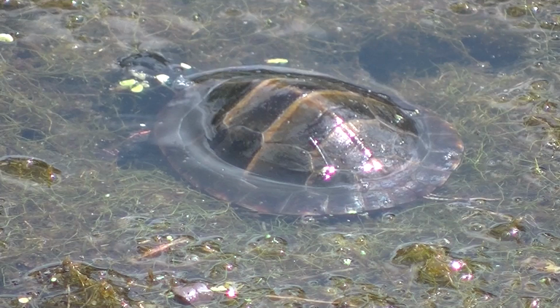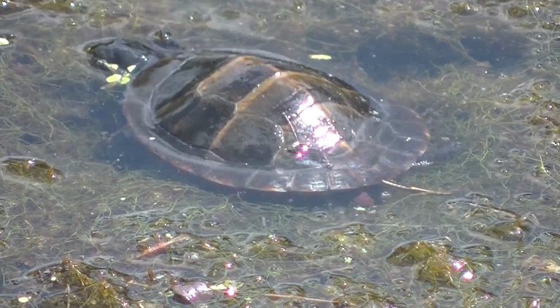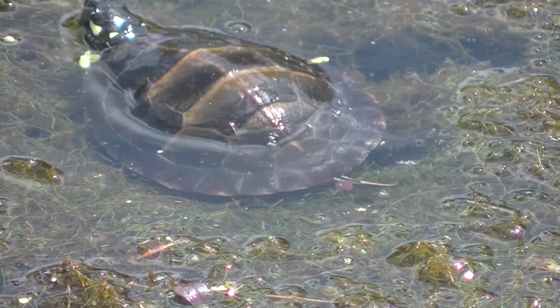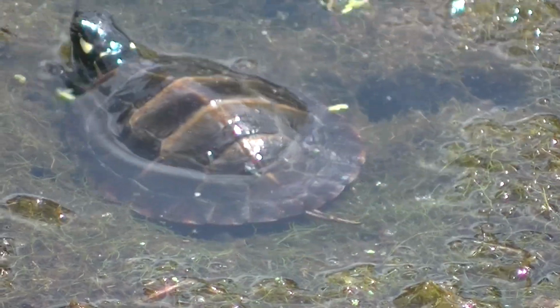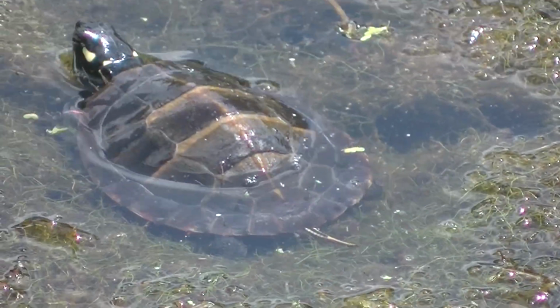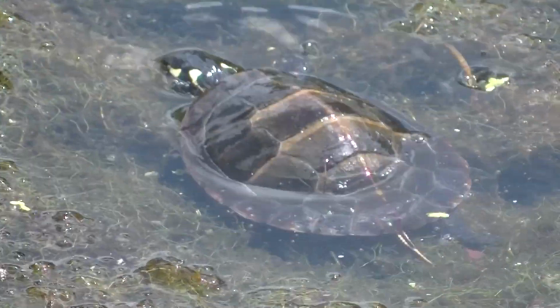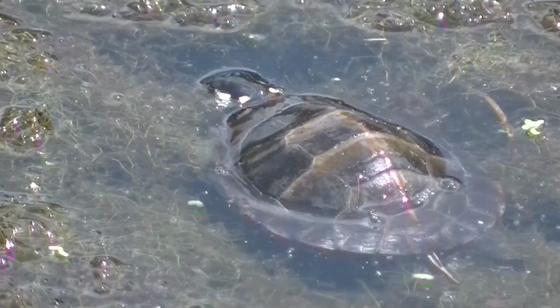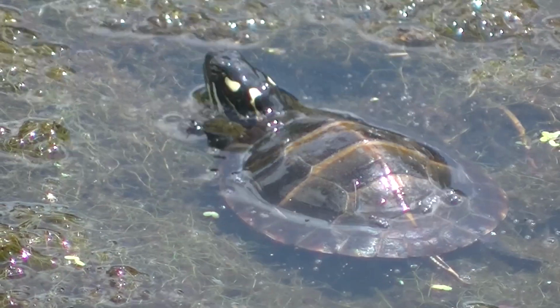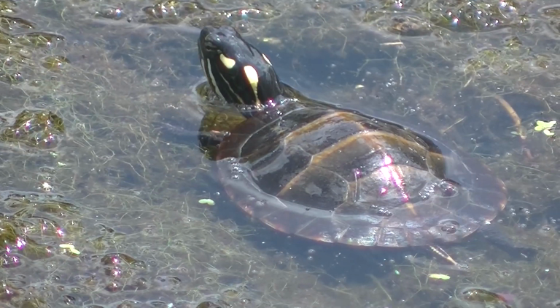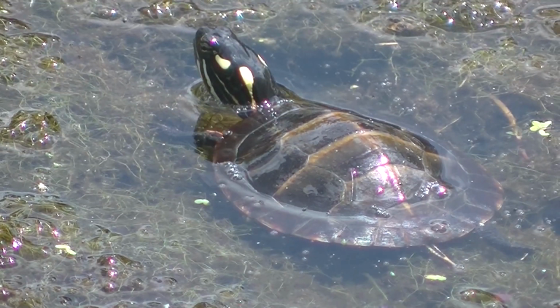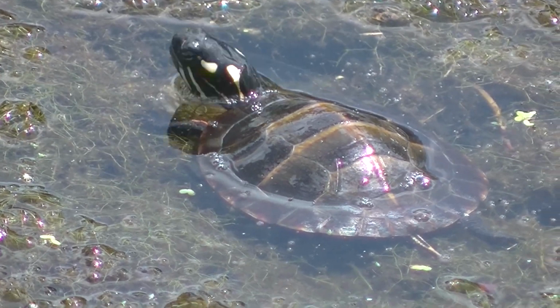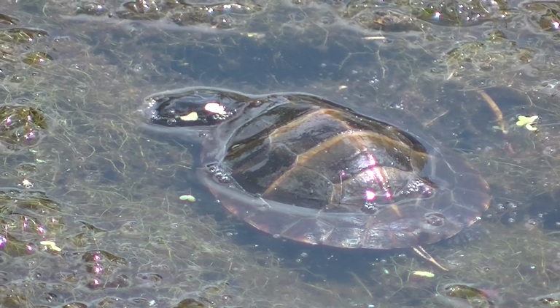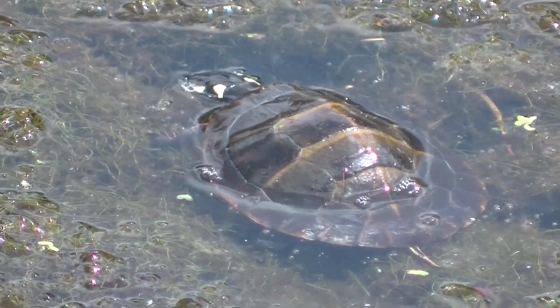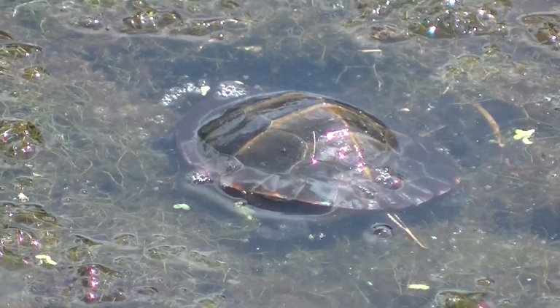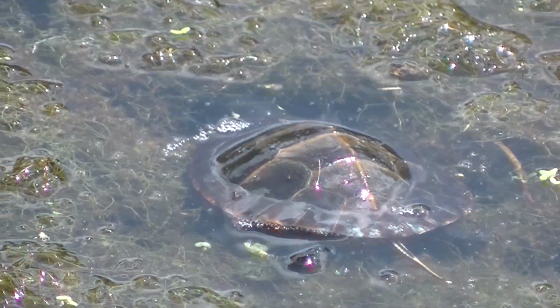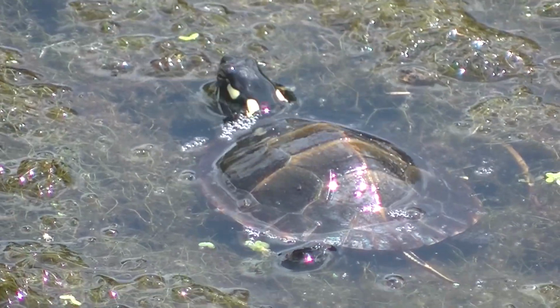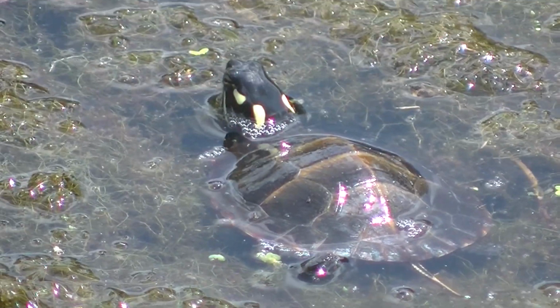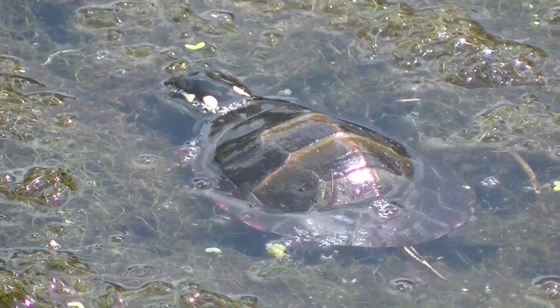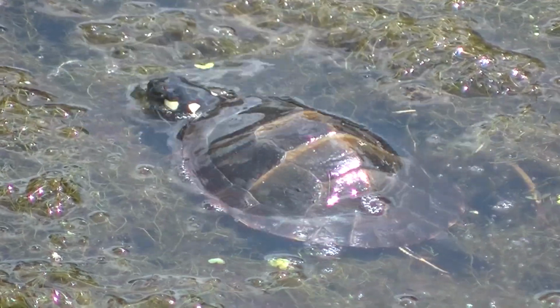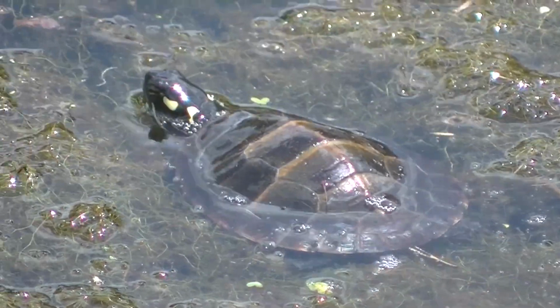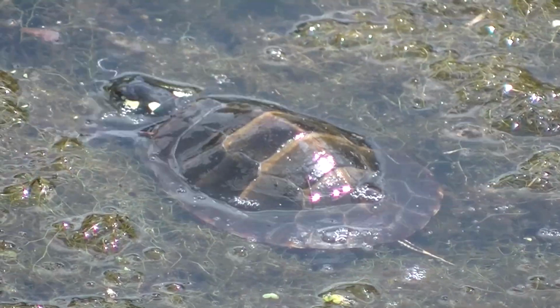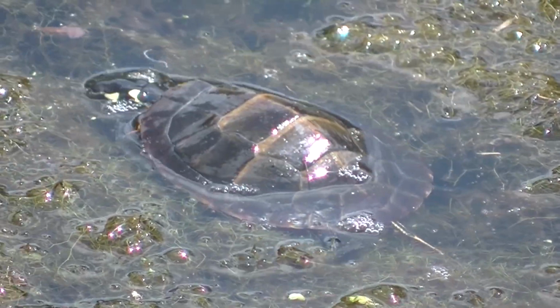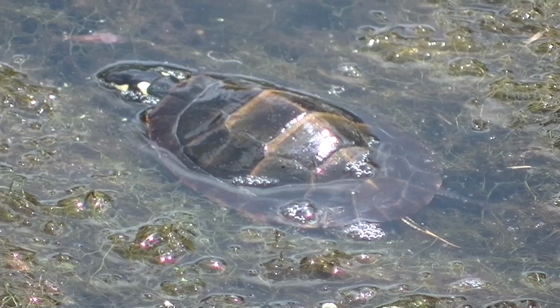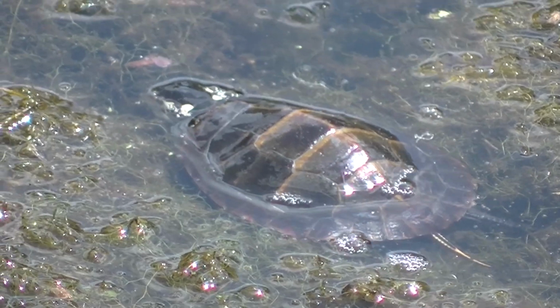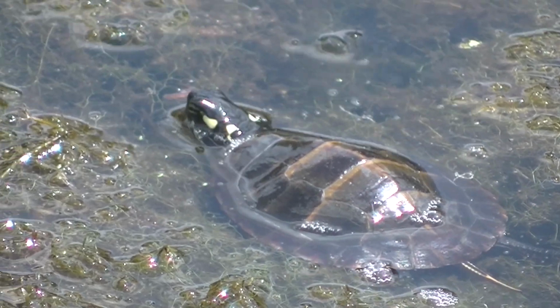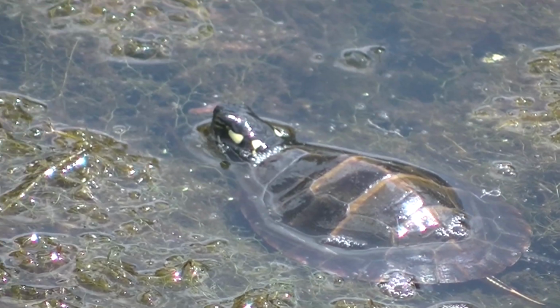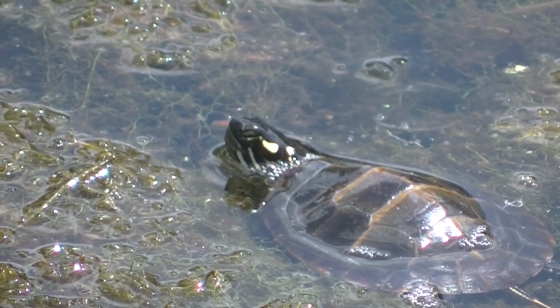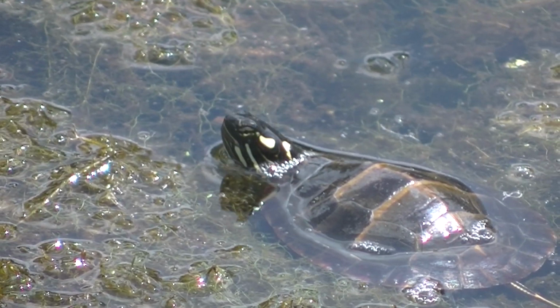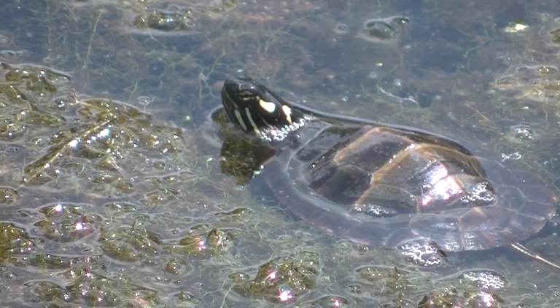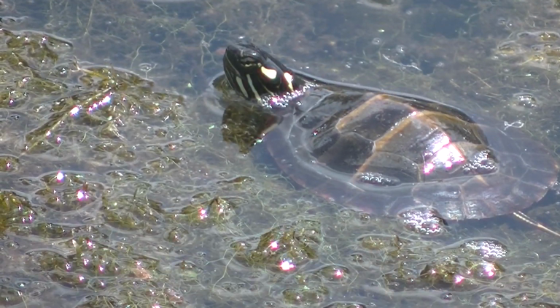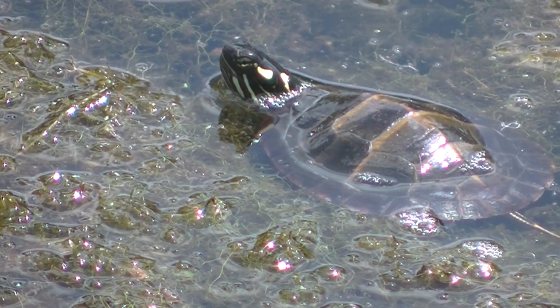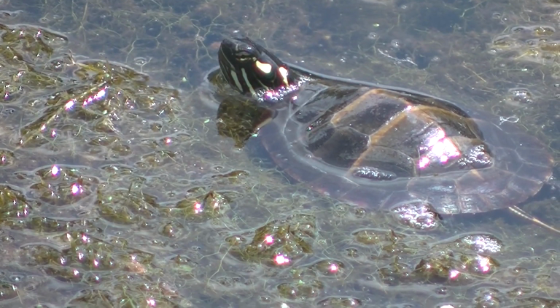Turtles eat a lot of critters — insects, tiny fish, probably whatever they can find. So they actually spend a fair amount of the day checking out all the places where they might find insects and things like that.